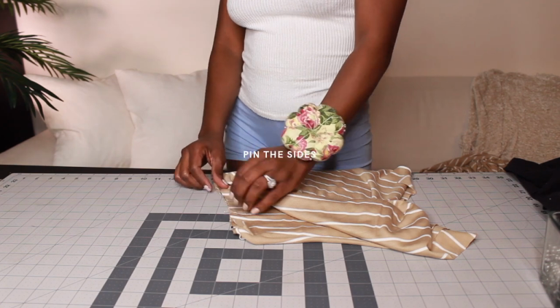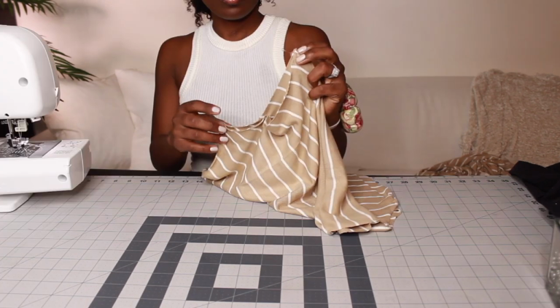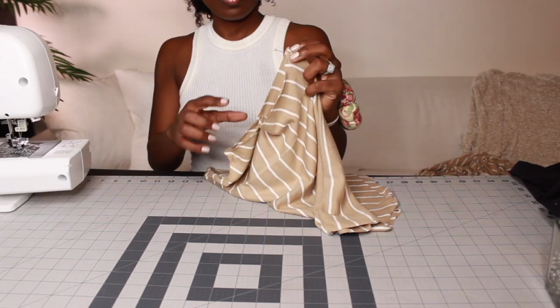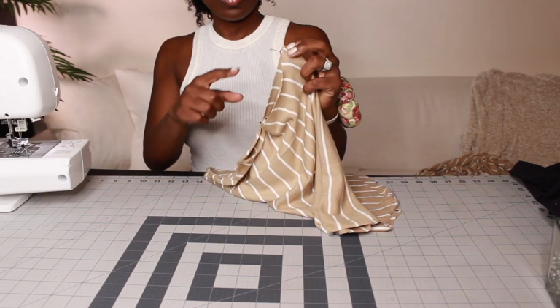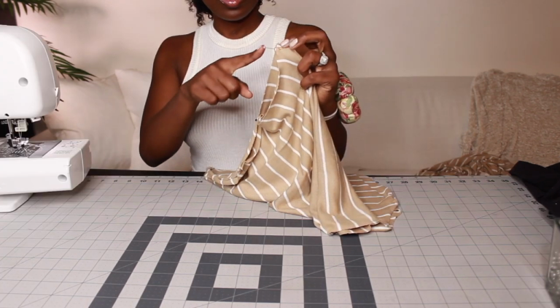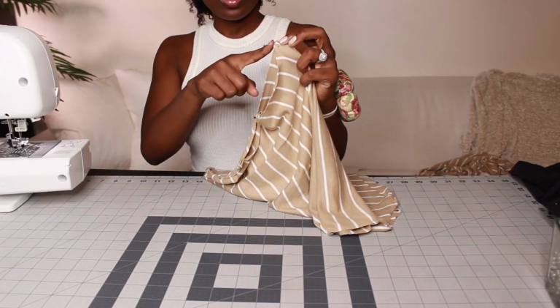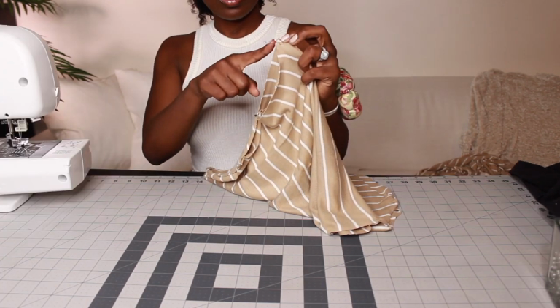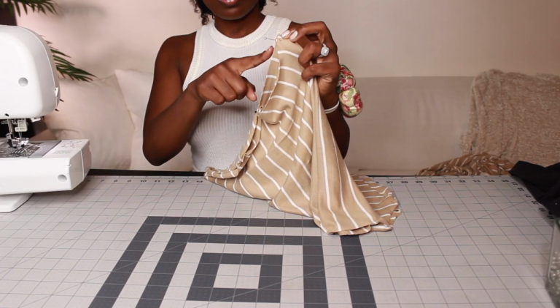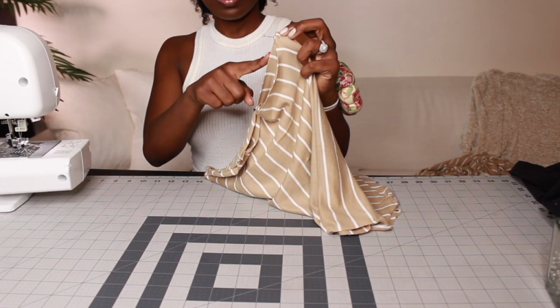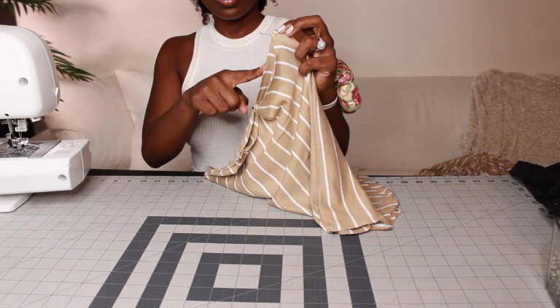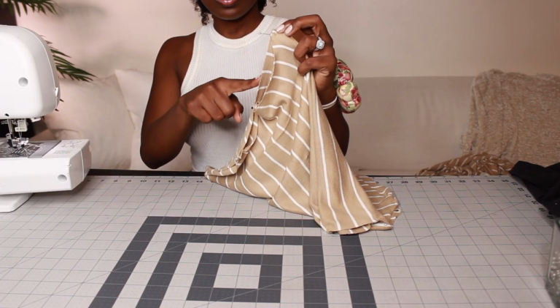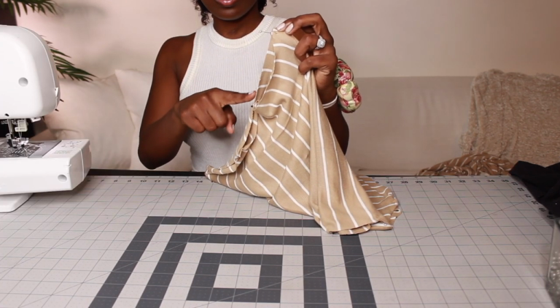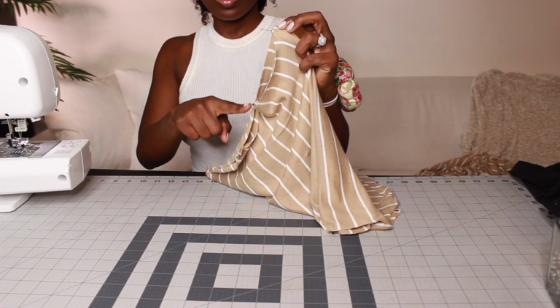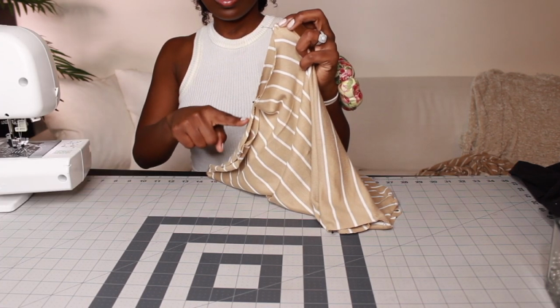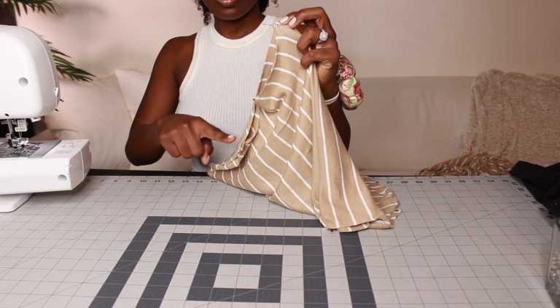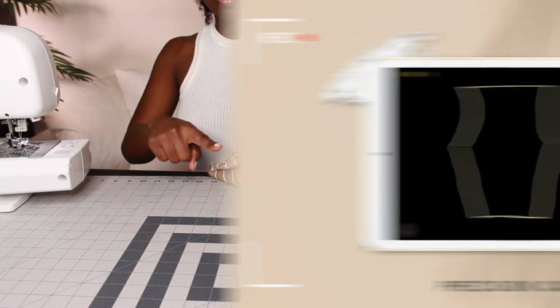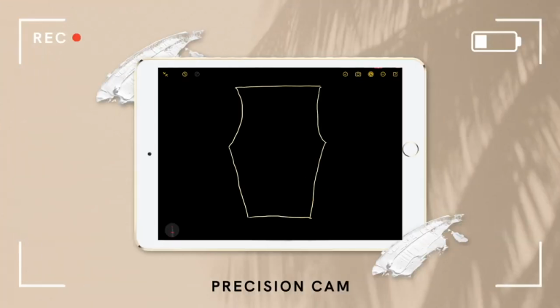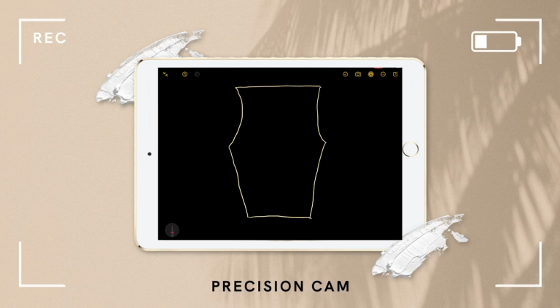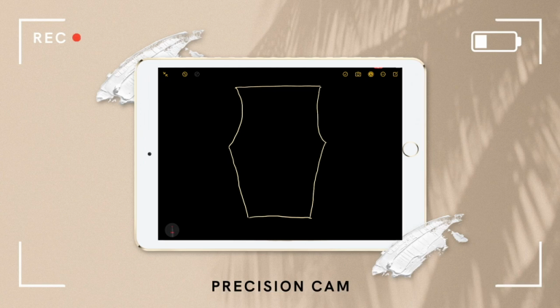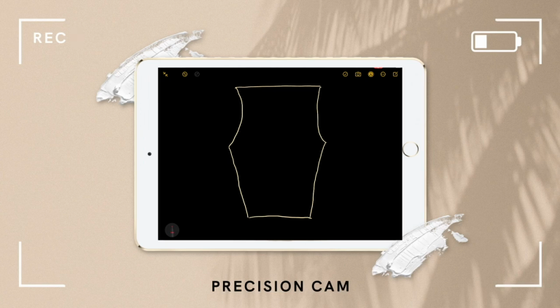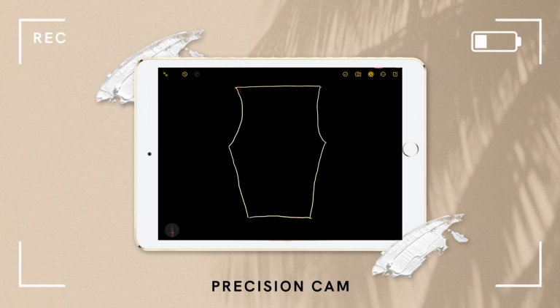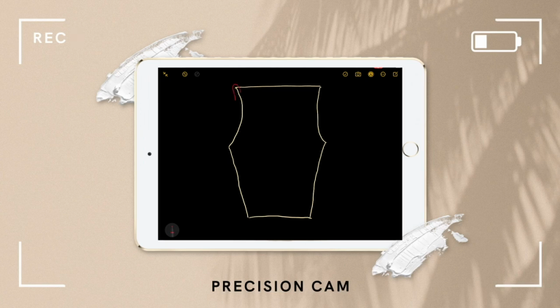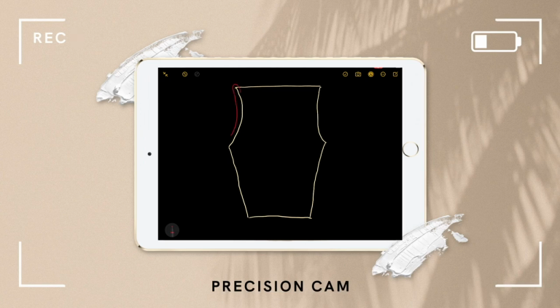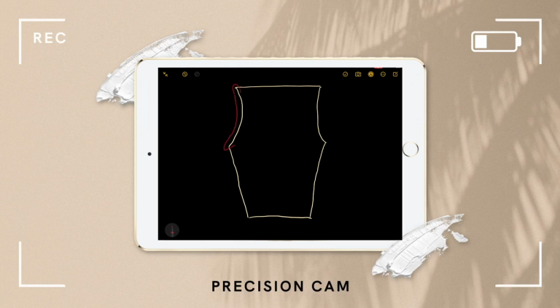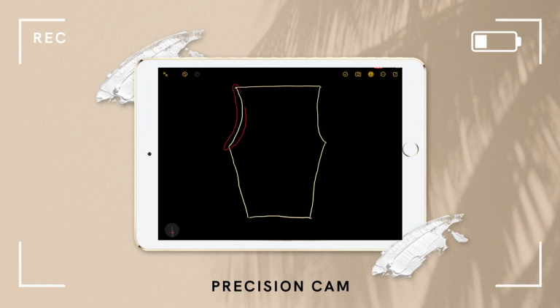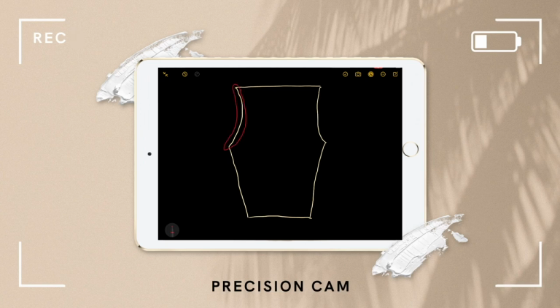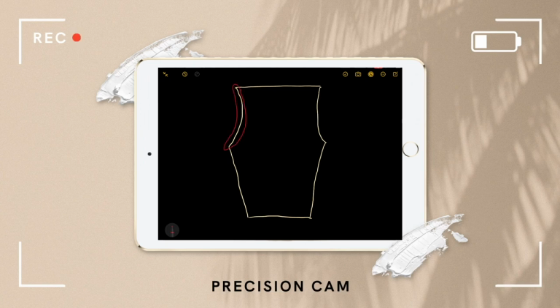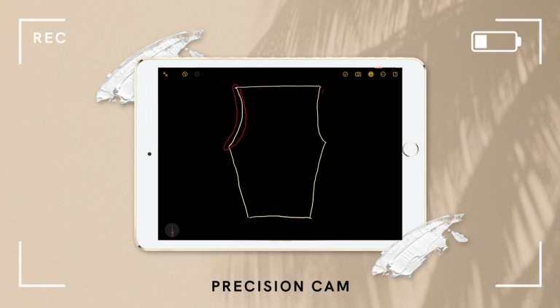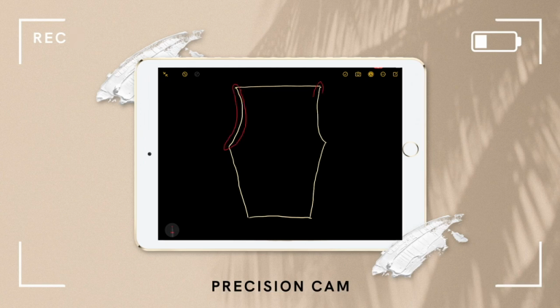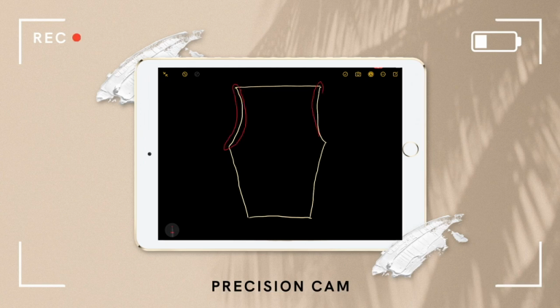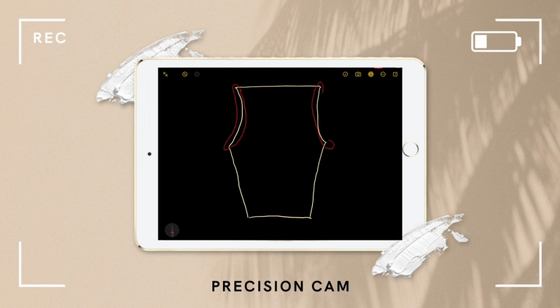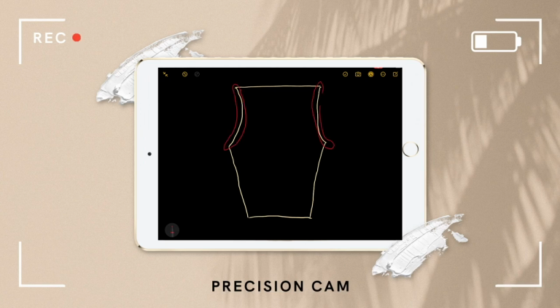Now I am going in to sew the inseams around my hip area. Precision cam here — just to give you a proper visual, you are sewing where I've circled in red.